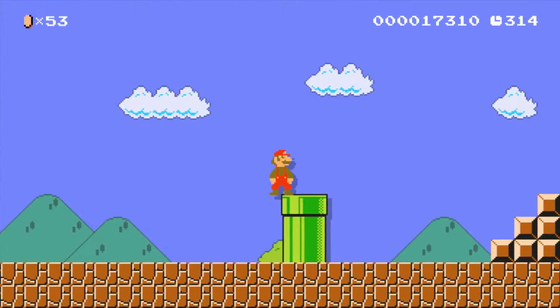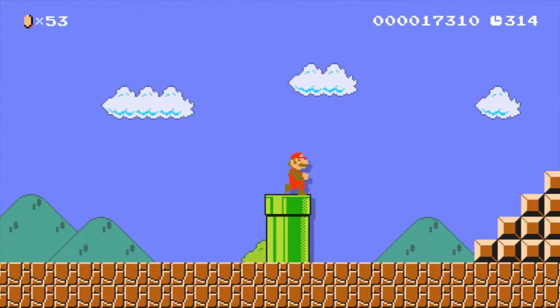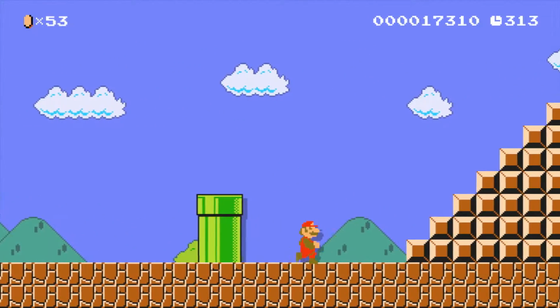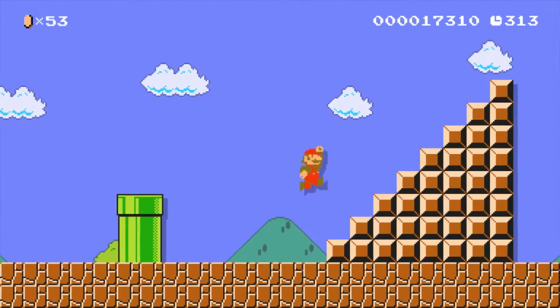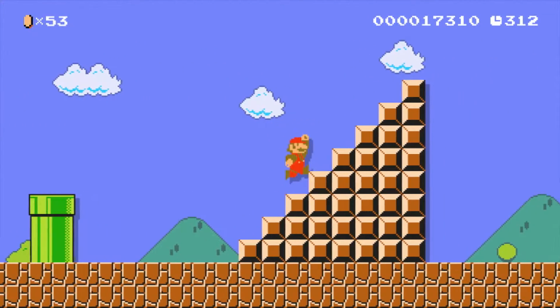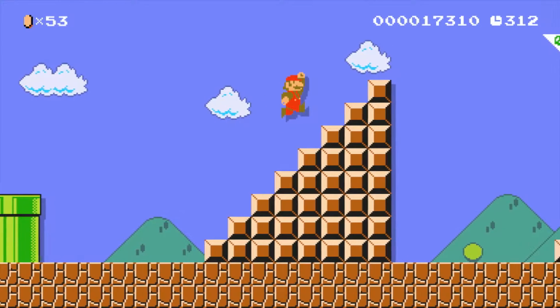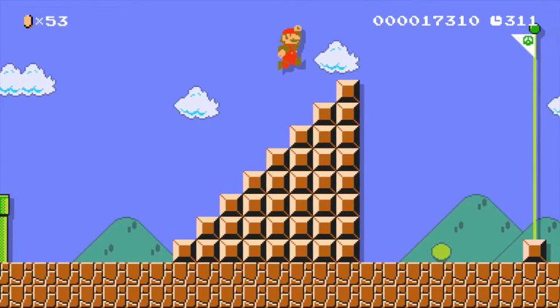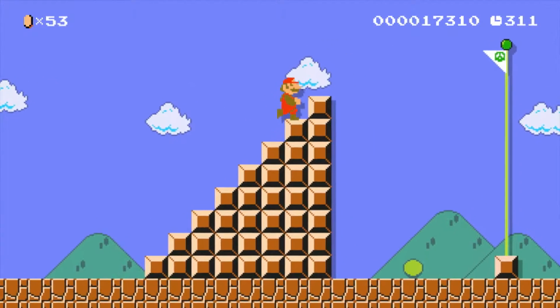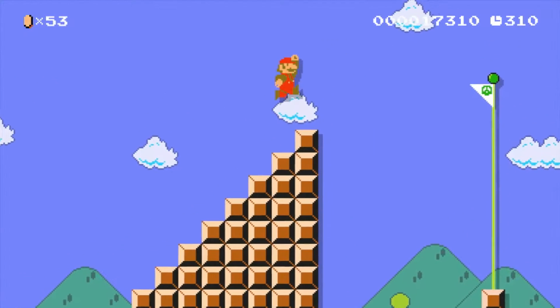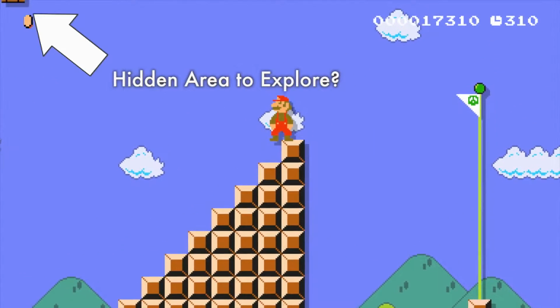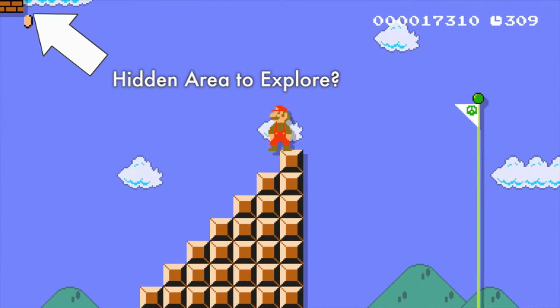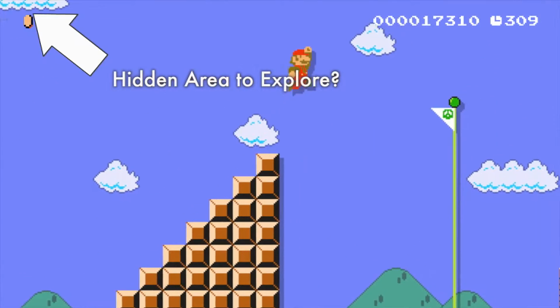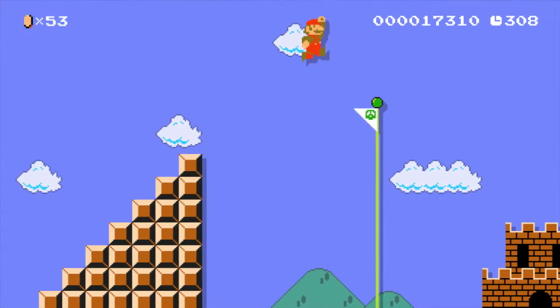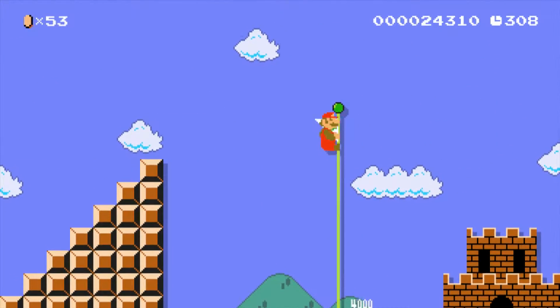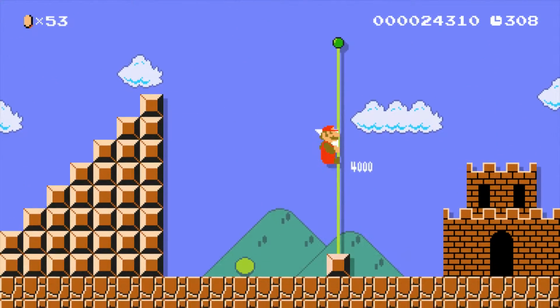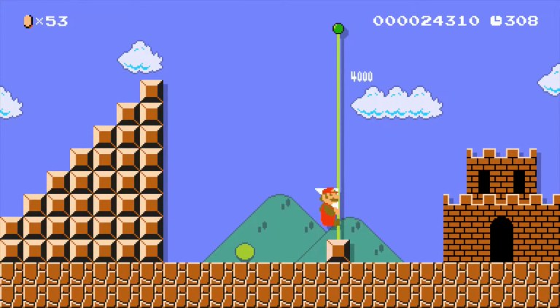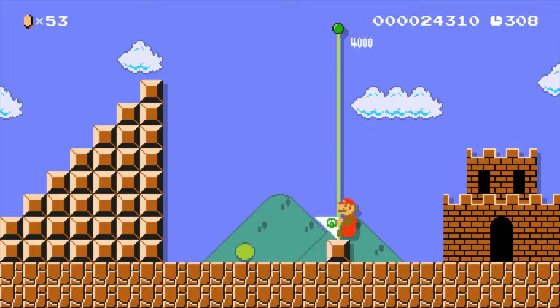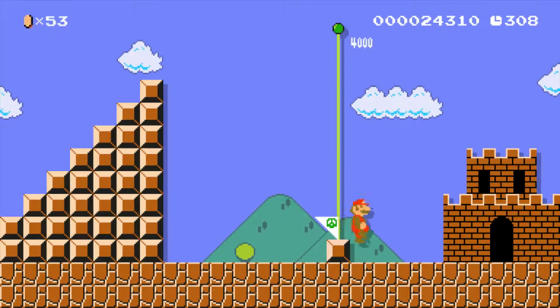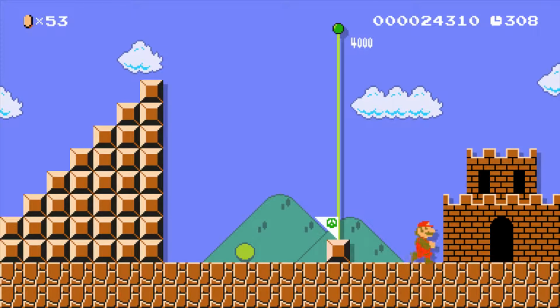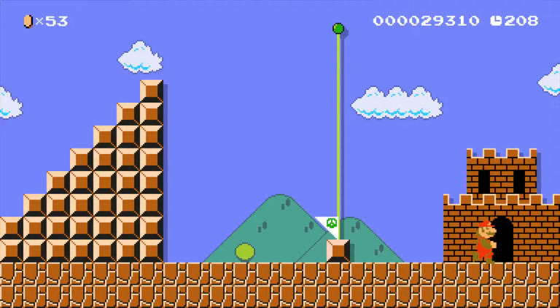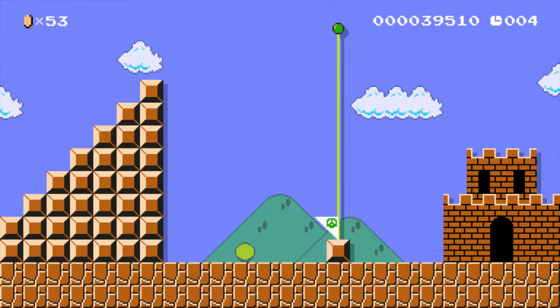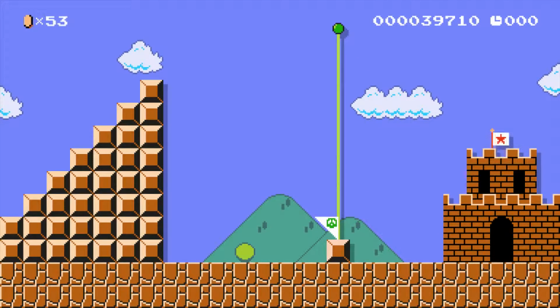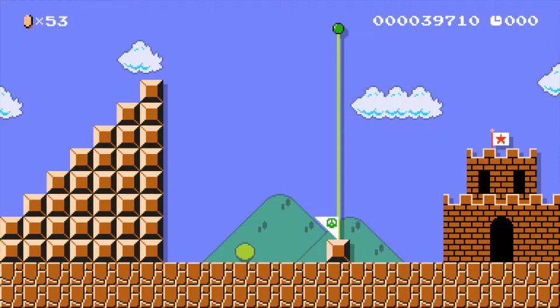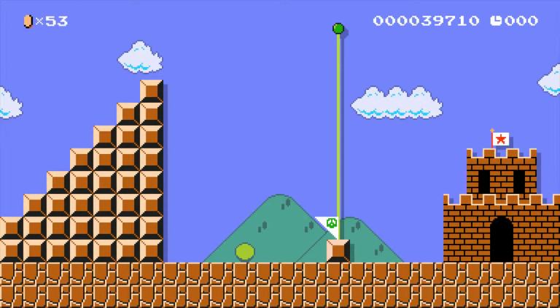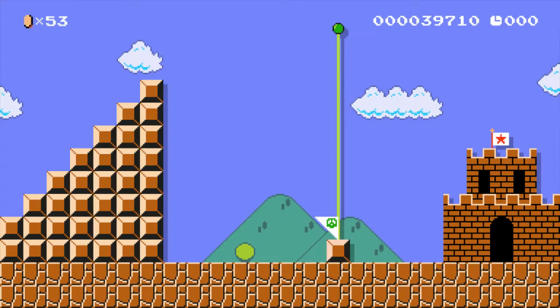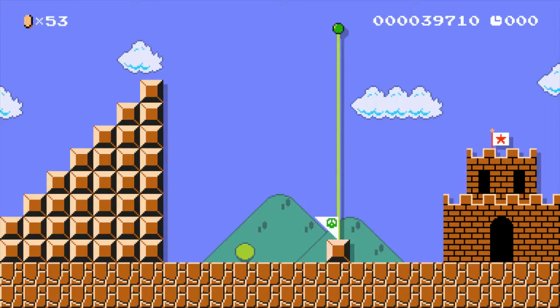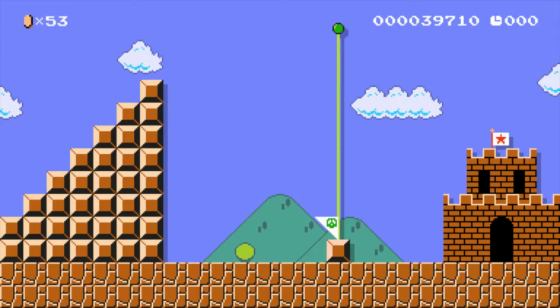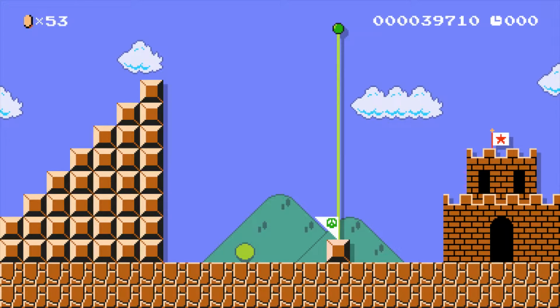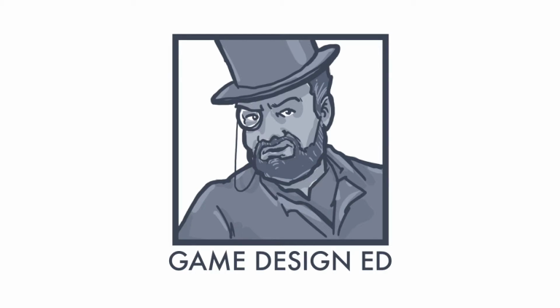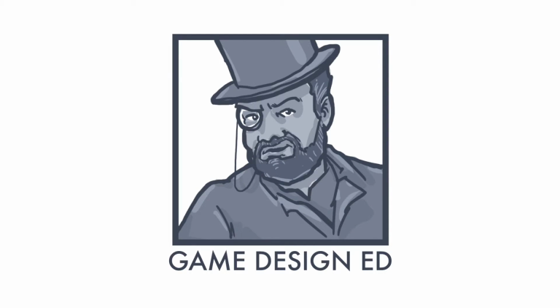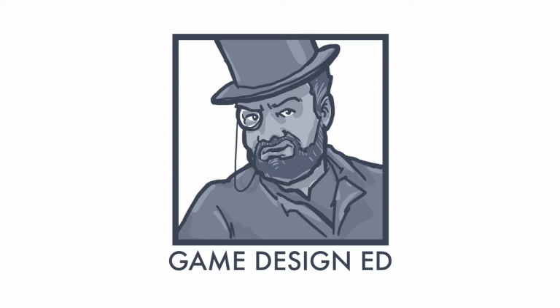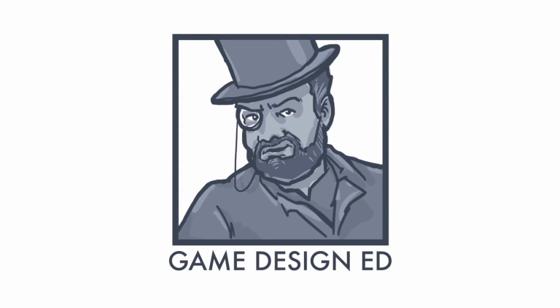We can go over this pipe and then up here to the end, where we jump and get the flag. So what I tried to do here is show you some ways in which you can jump in the game, by having you actually do the jumps. I'm GameDesignEd. Thanks for playing.